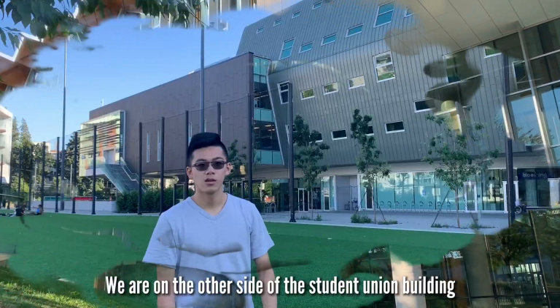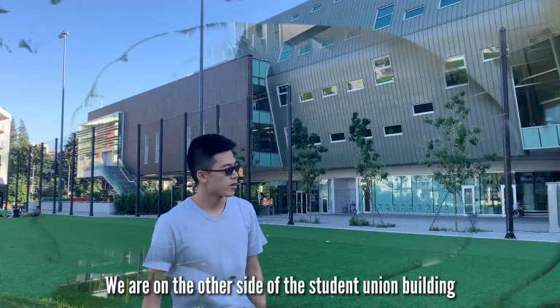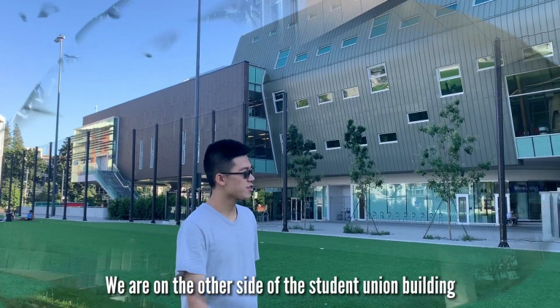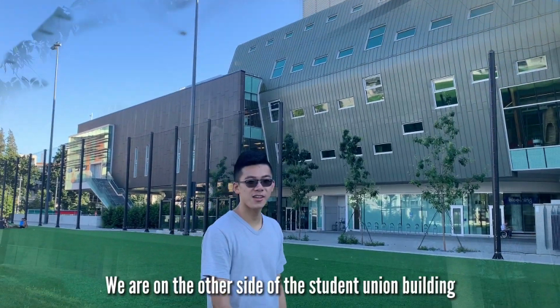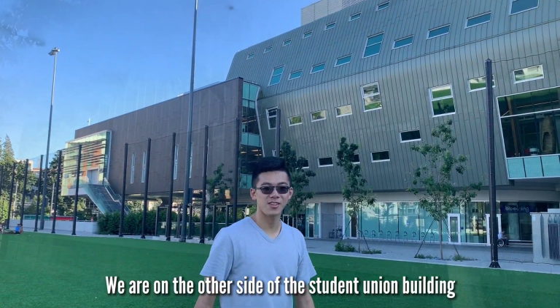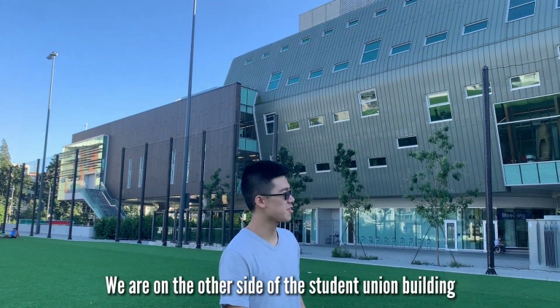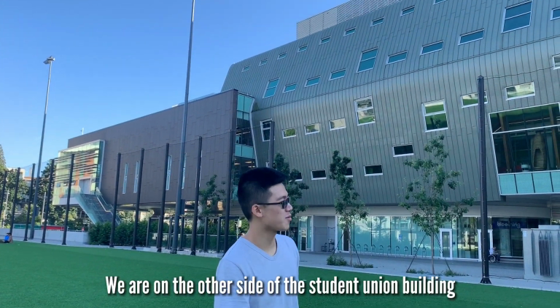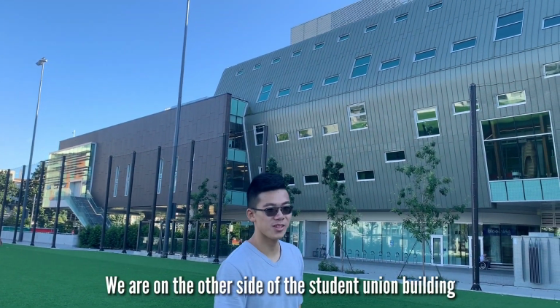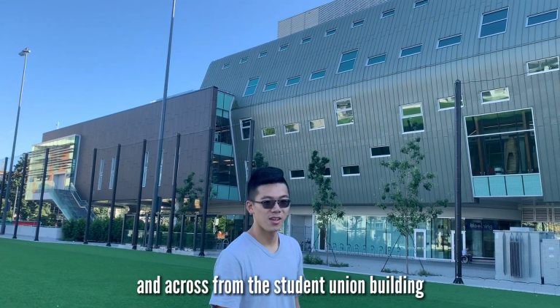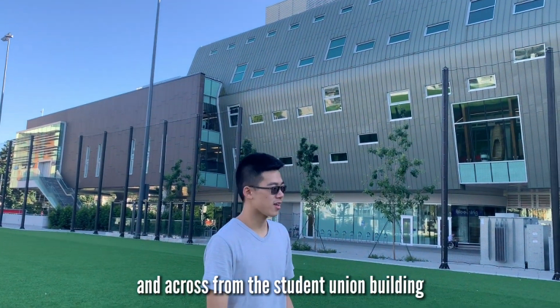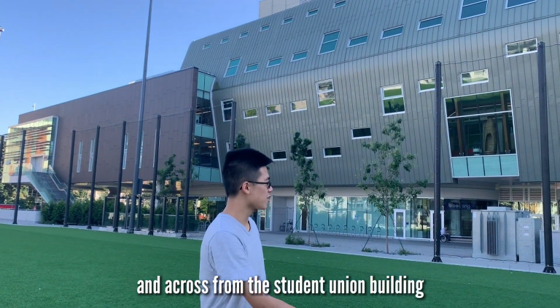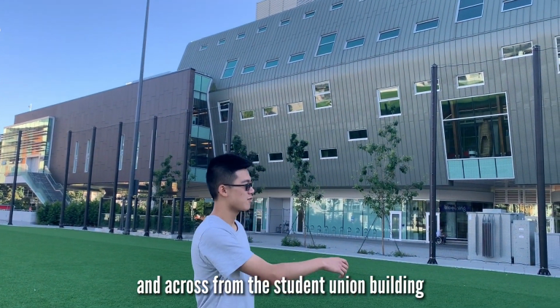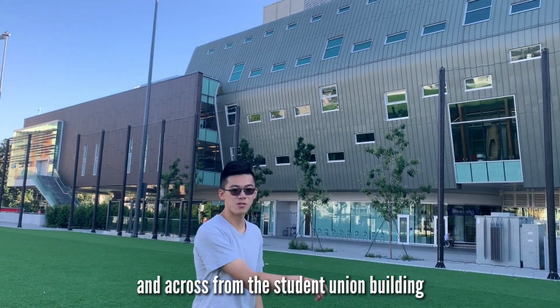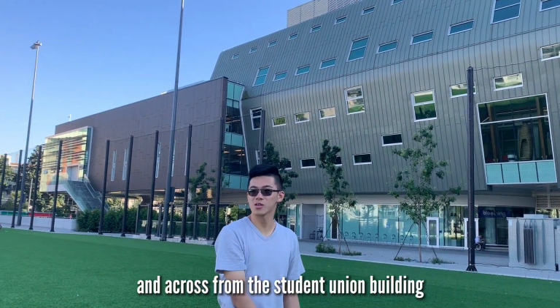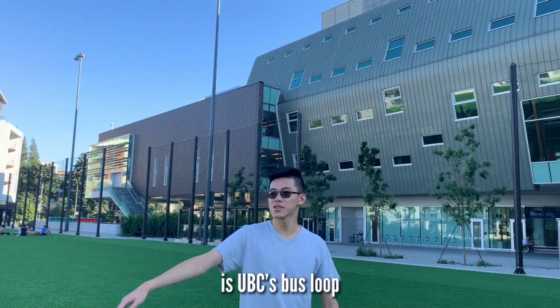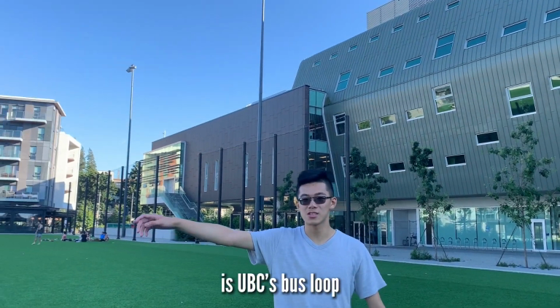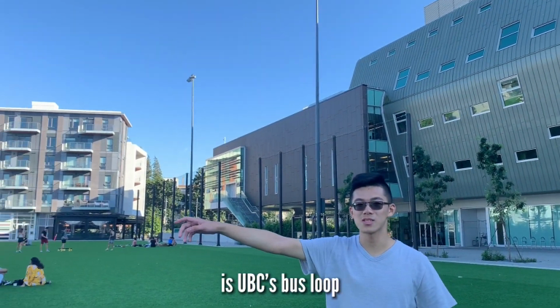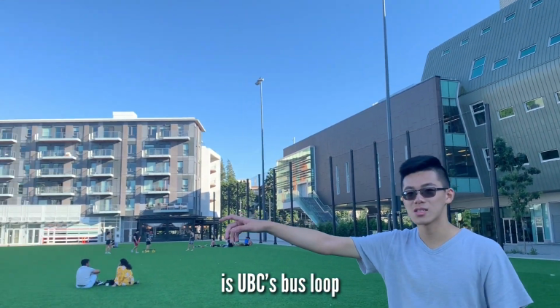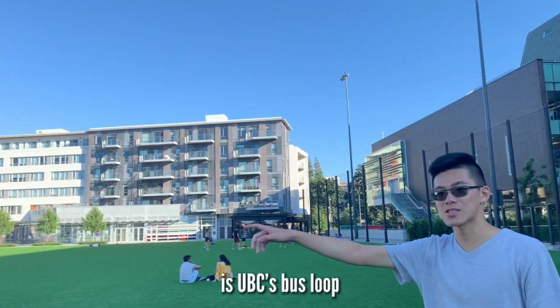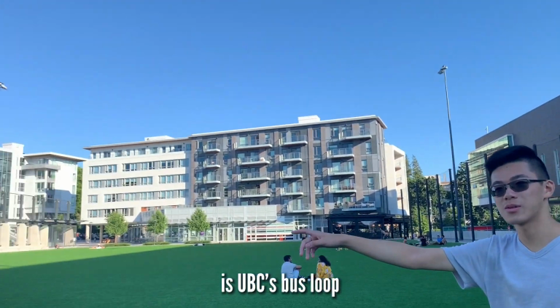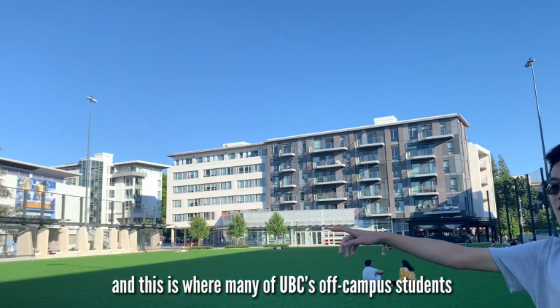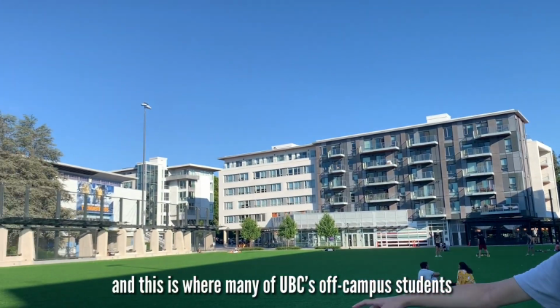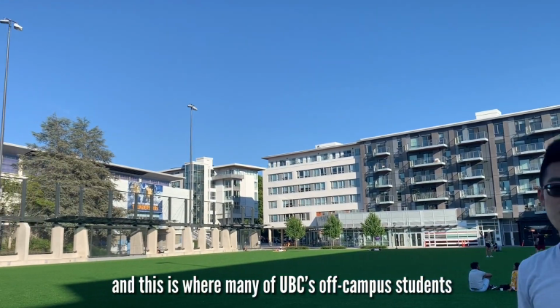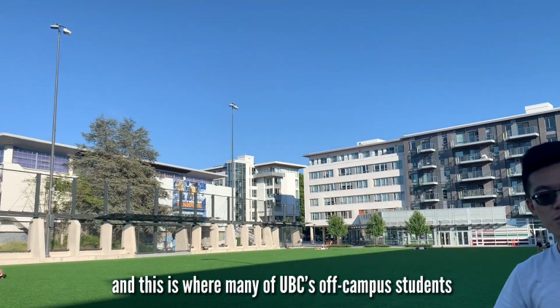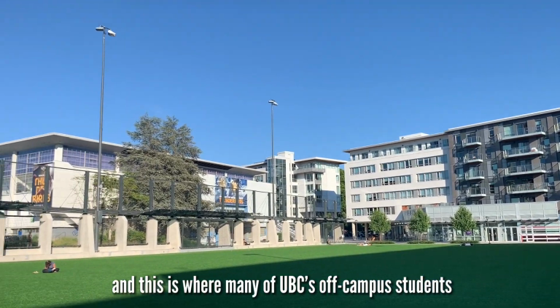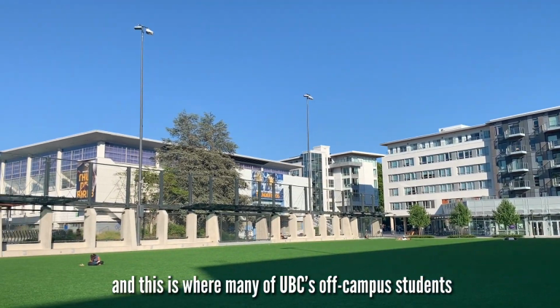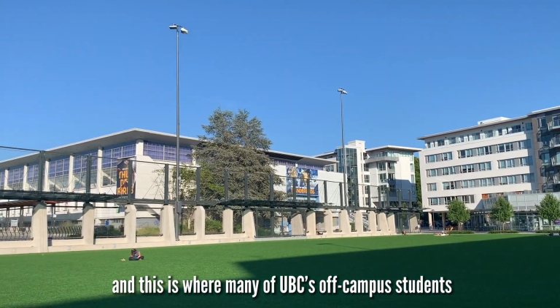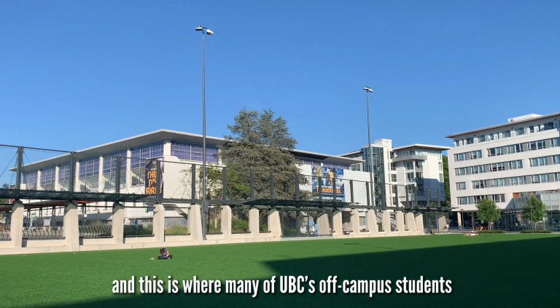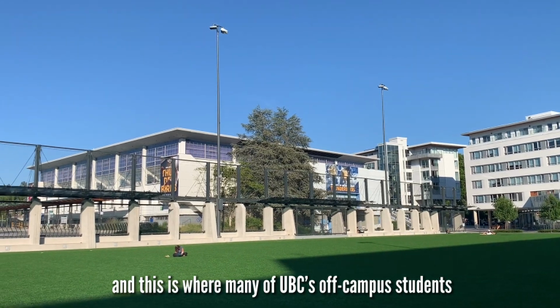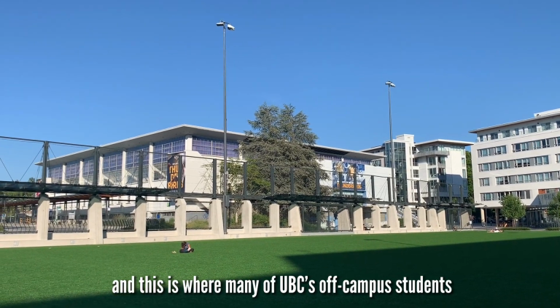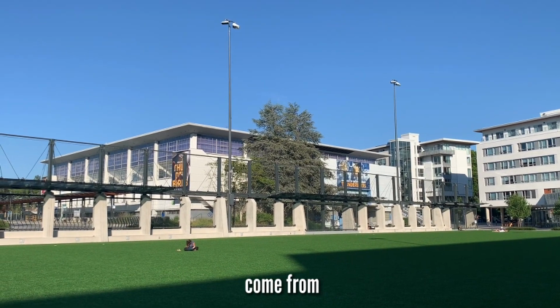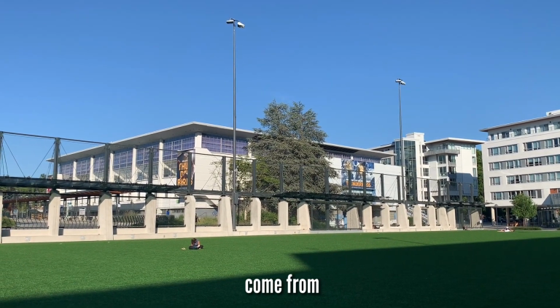We are on the other side of the Student Union Building, and across from it is UBC's Bus Loop. This is where many of UBC's off-campus students come from.